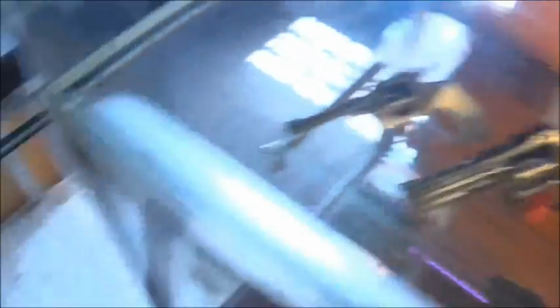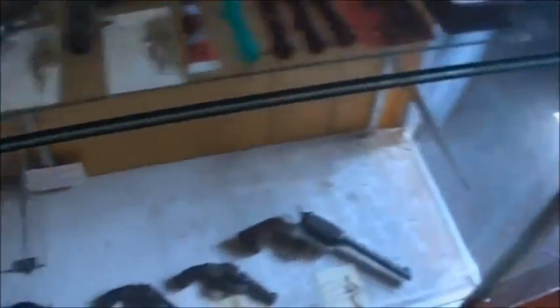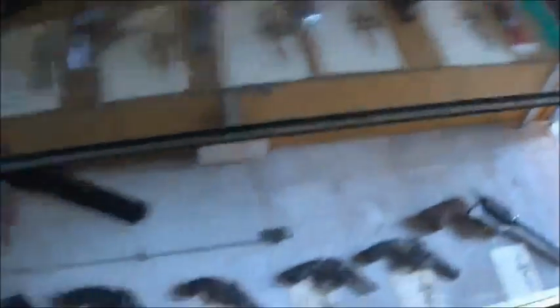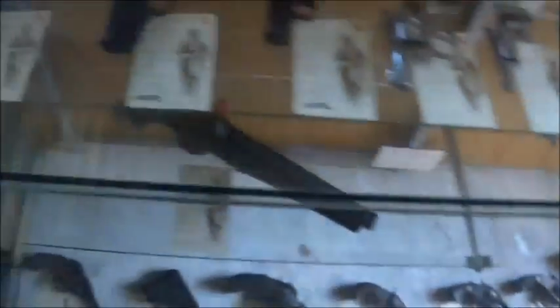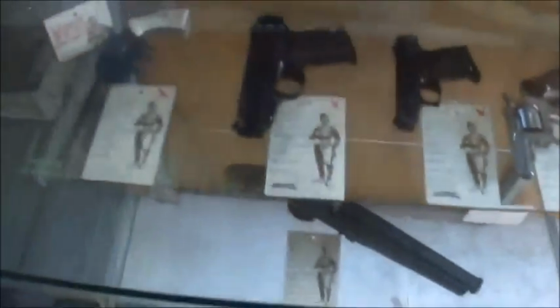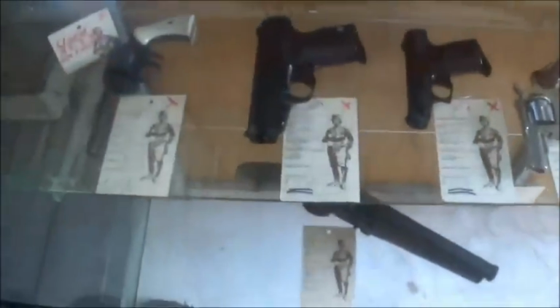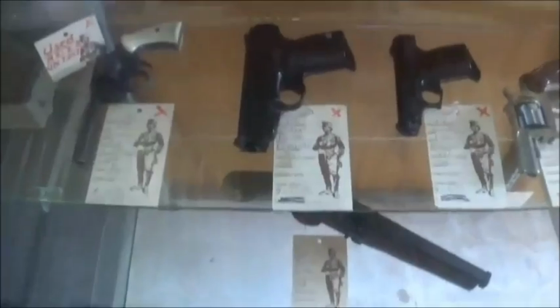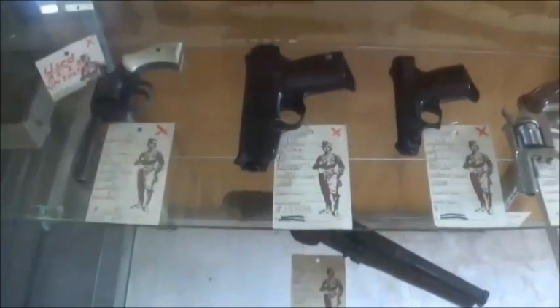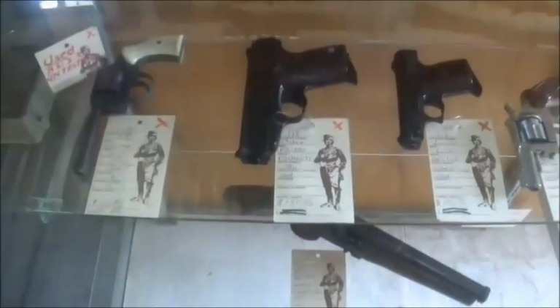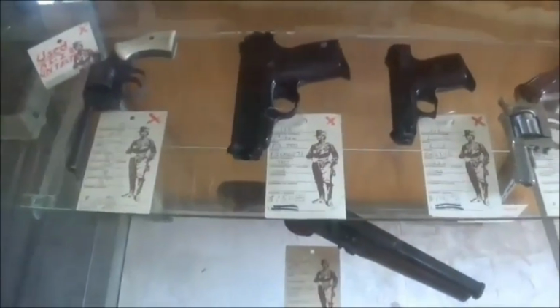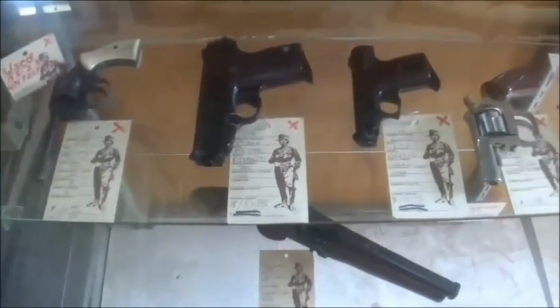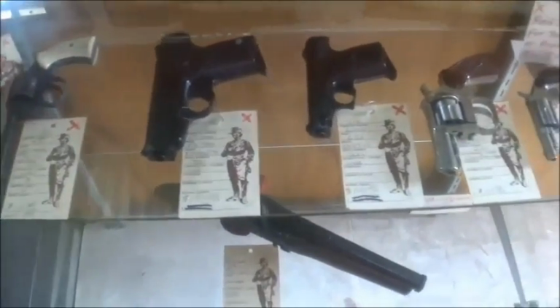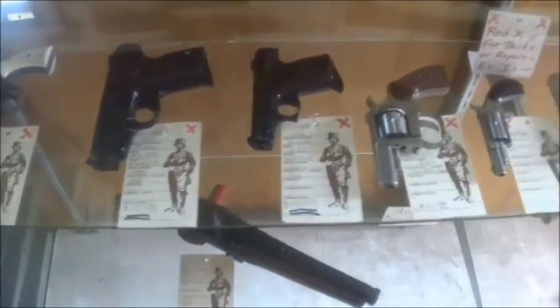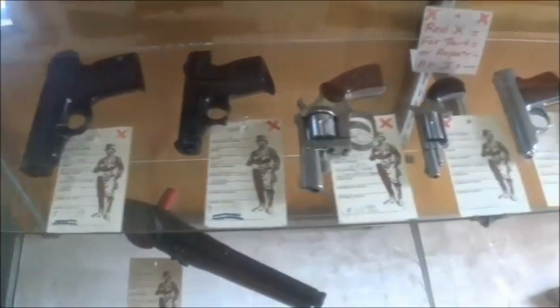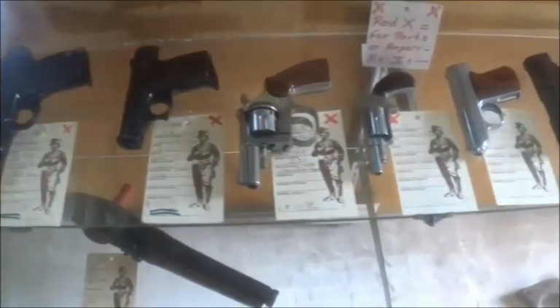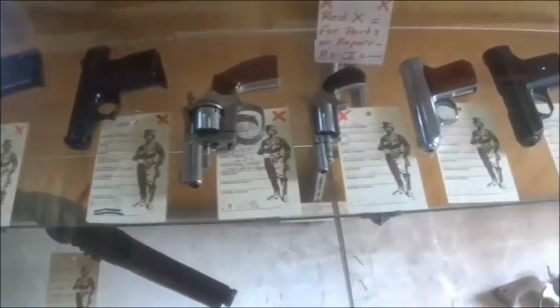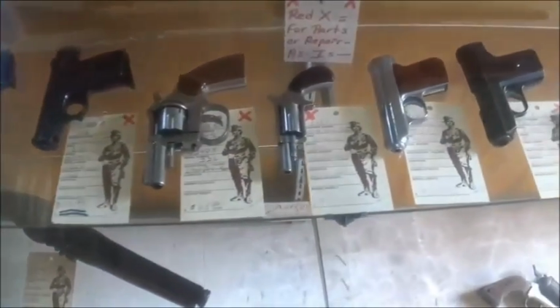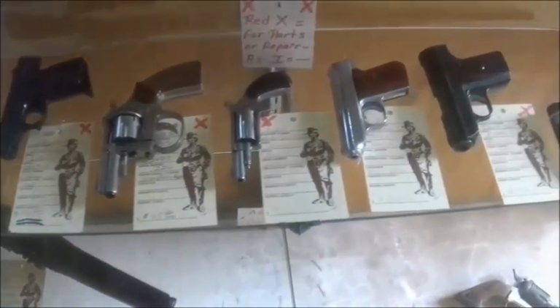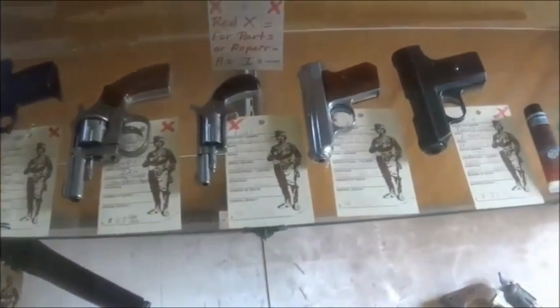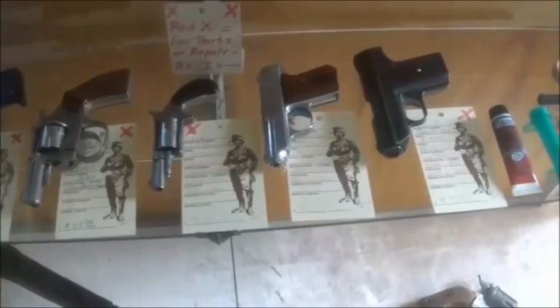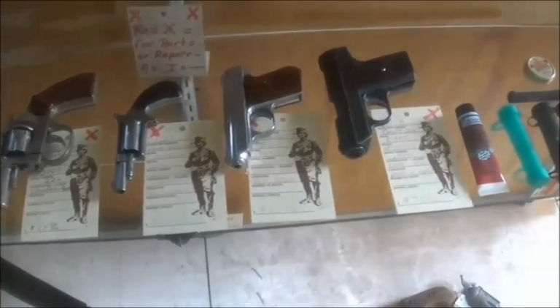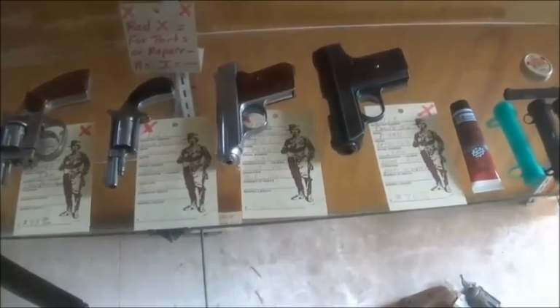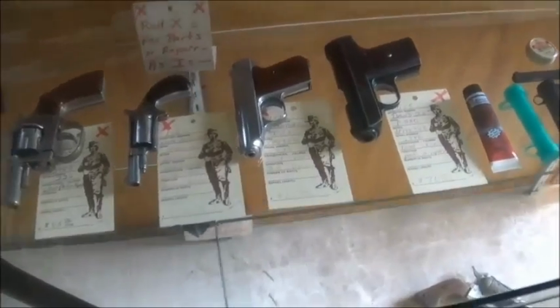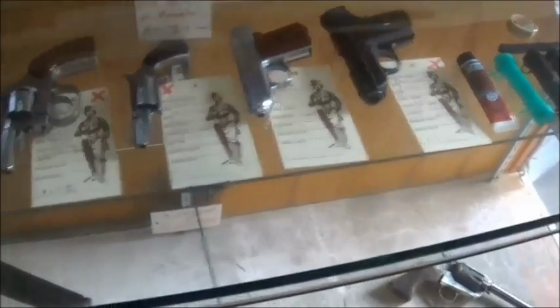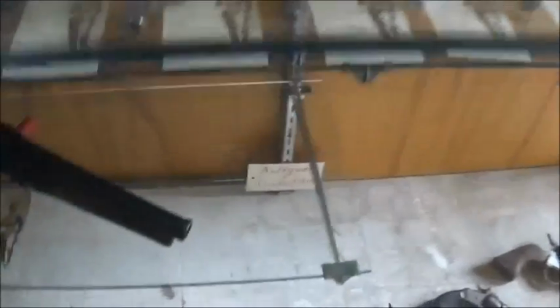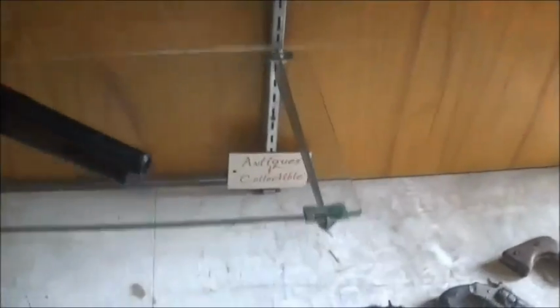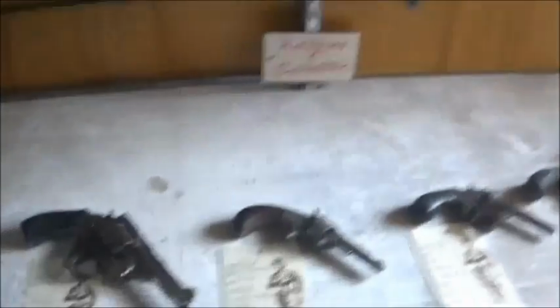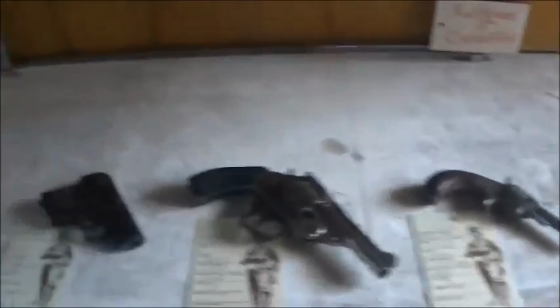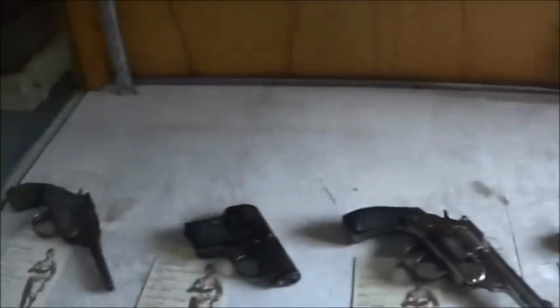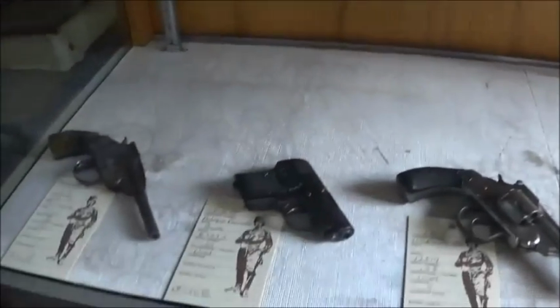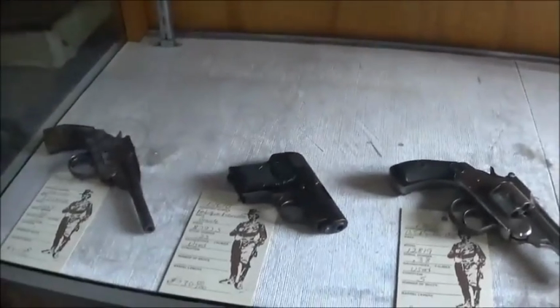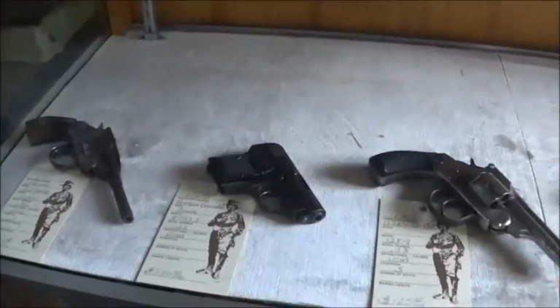And in this case, we have some parts and repair firearms. Some people like to buy them cheap and fix them up themselves. And down here, we have some antiques and collectibles.